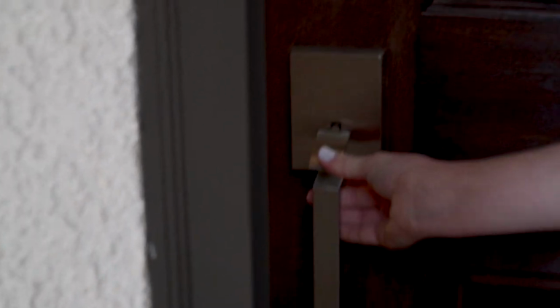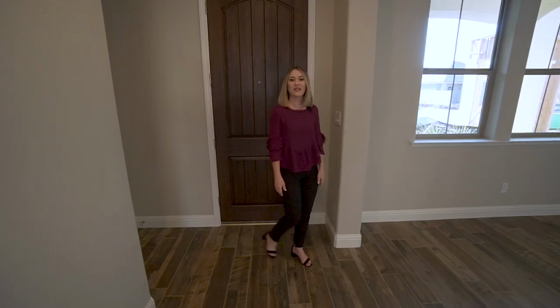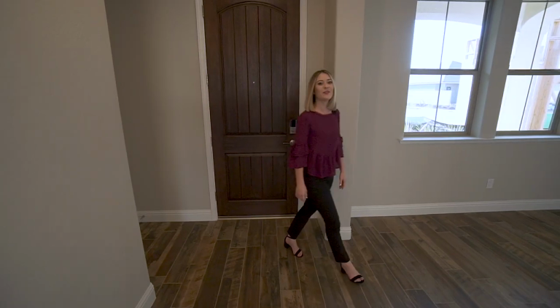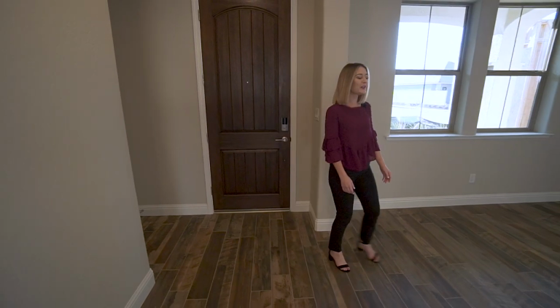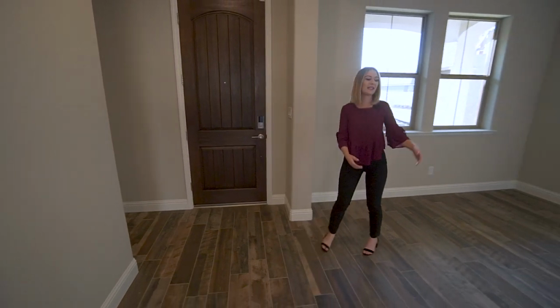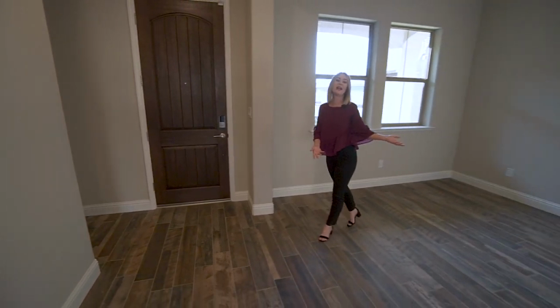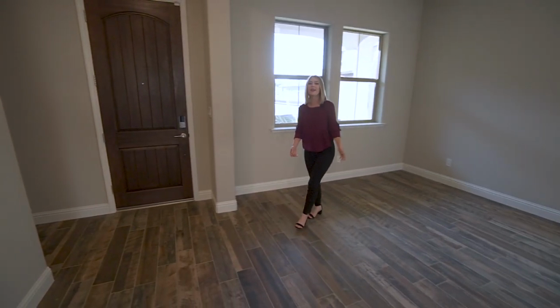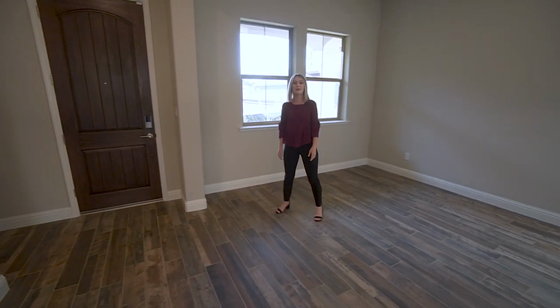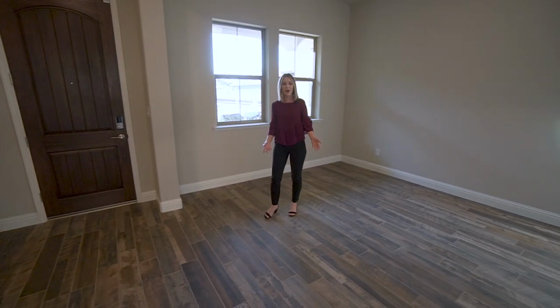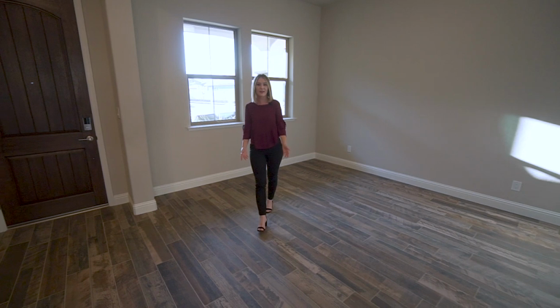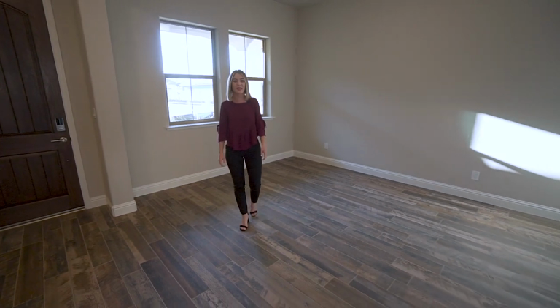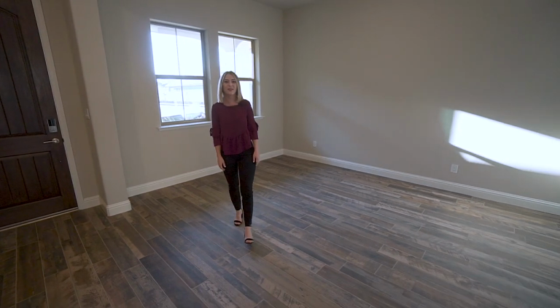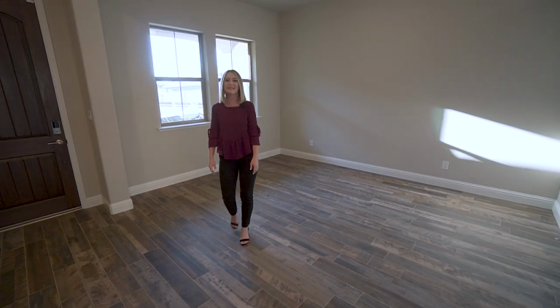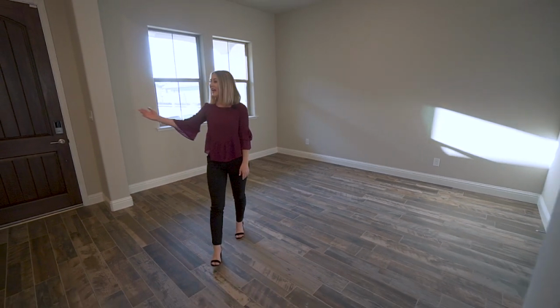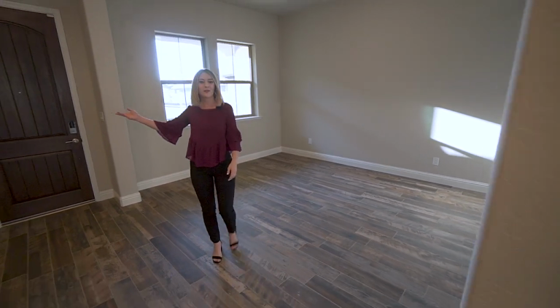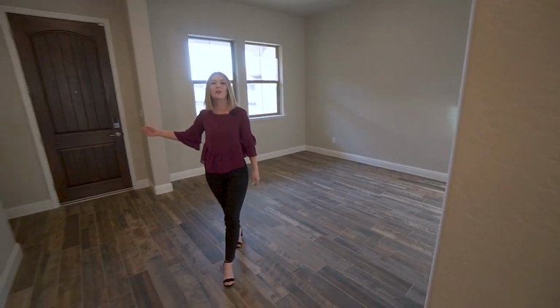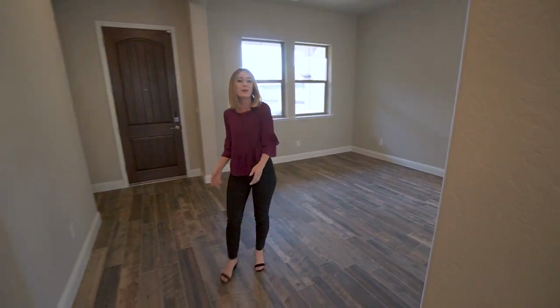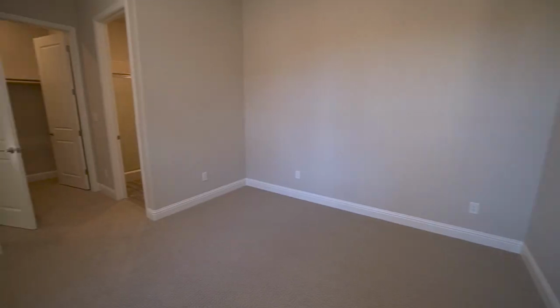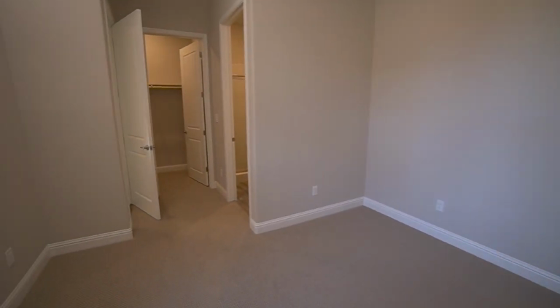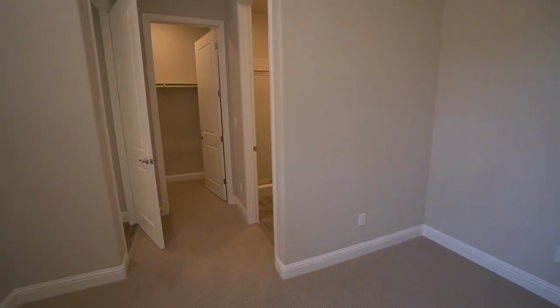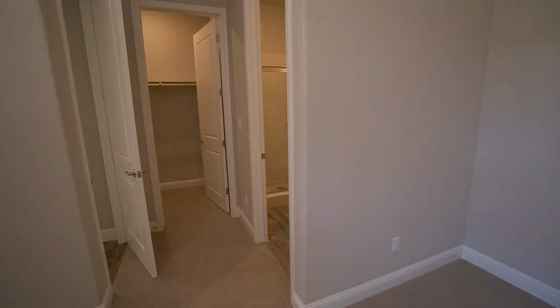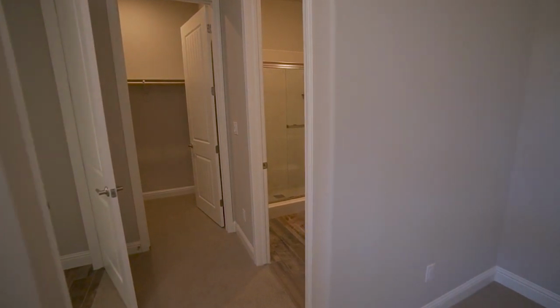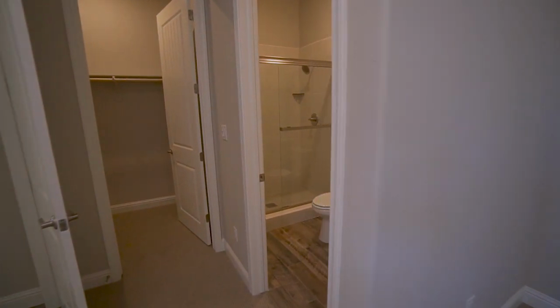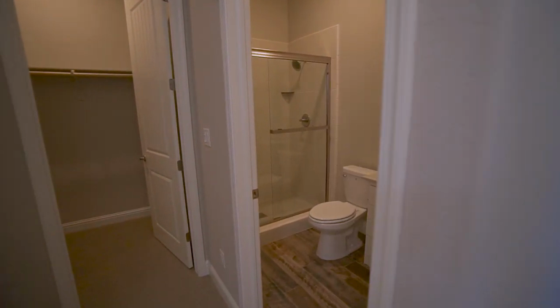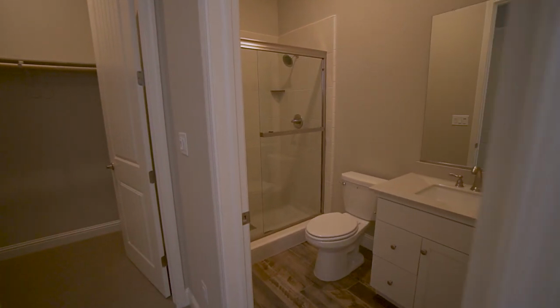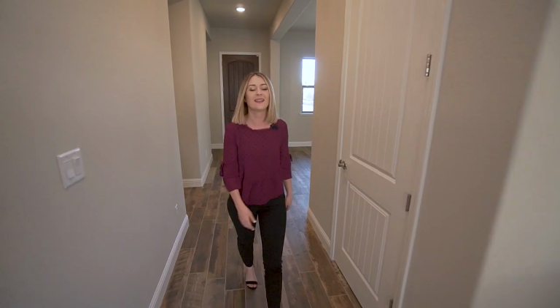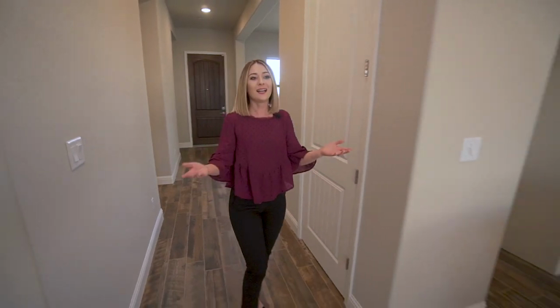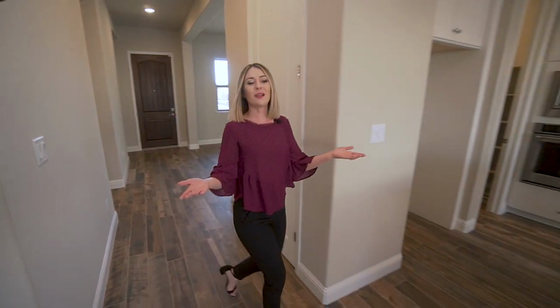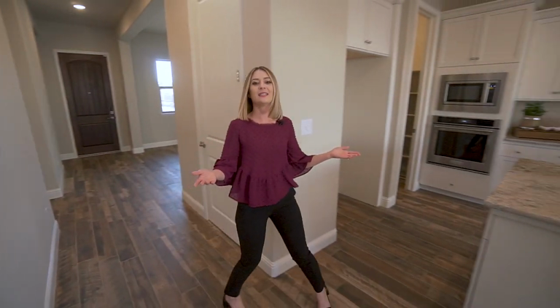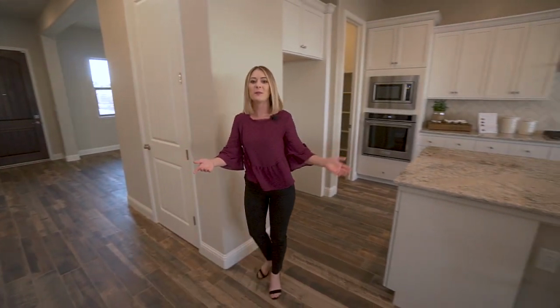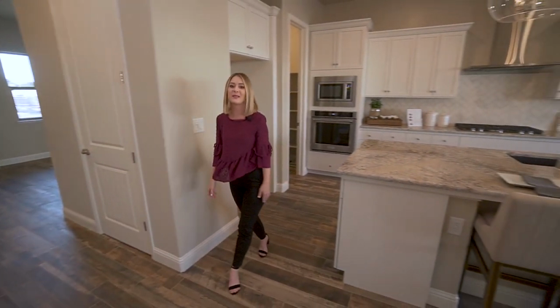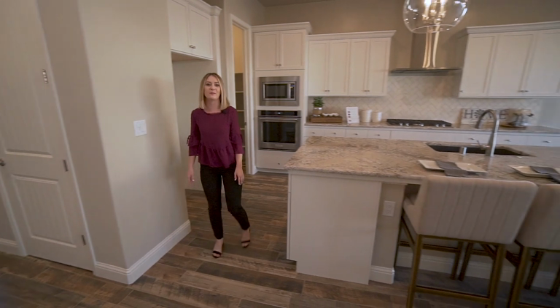As we step in, the first thing you'll notice is this library that you can use as an office space or a game room for the kids. And just off the front door, you have the perfect guest room that features a bedroom, full bathroom, and a closet.